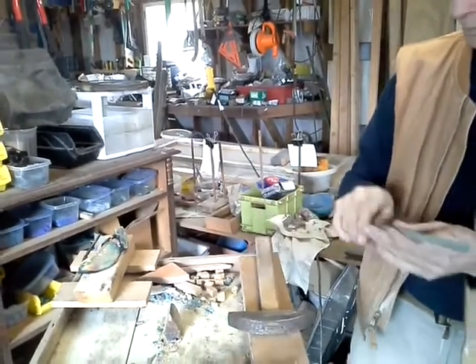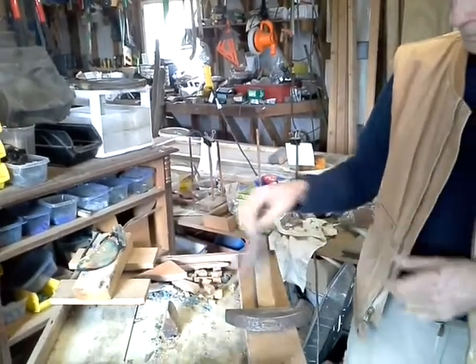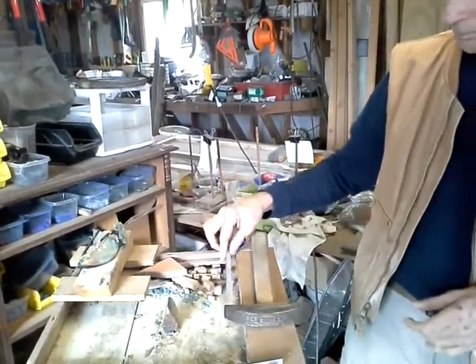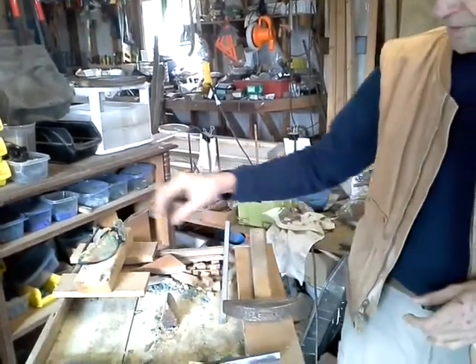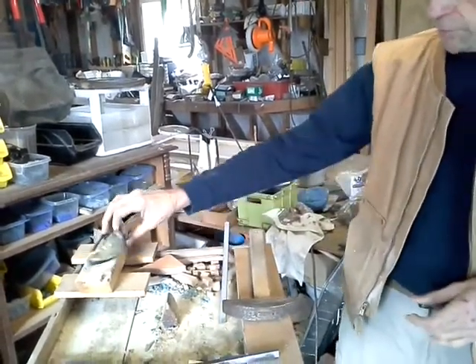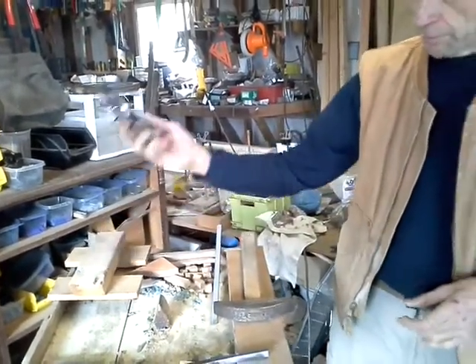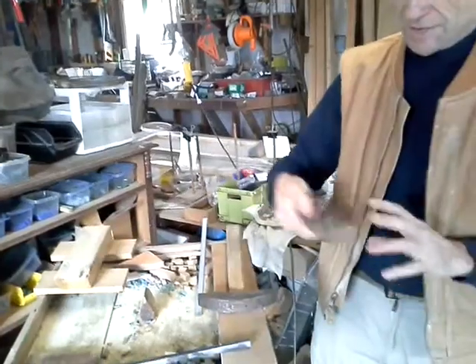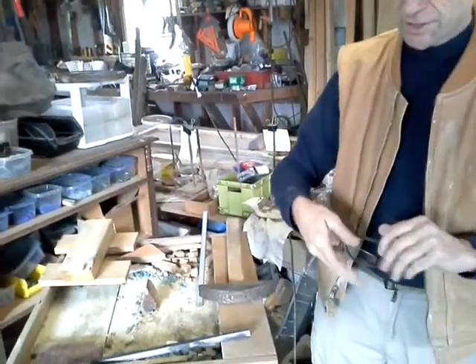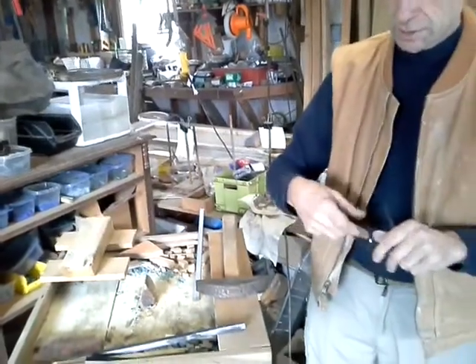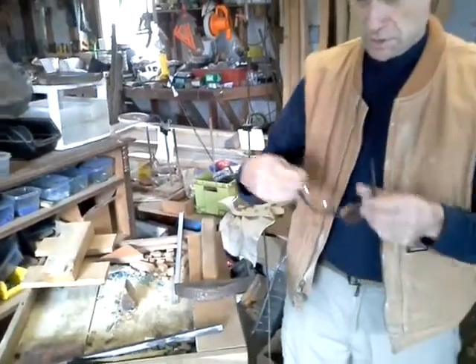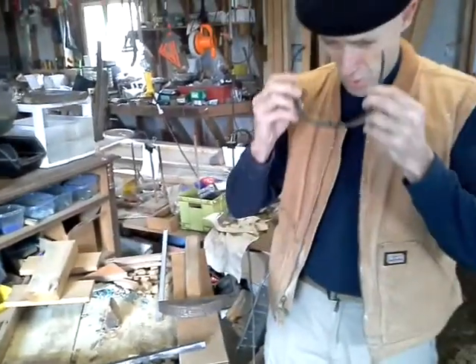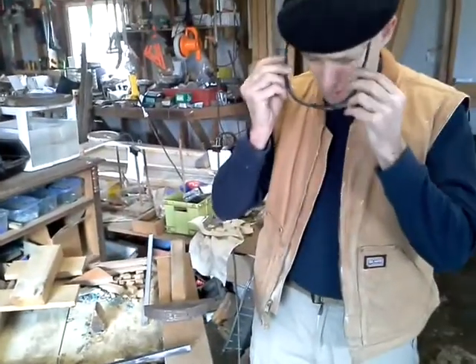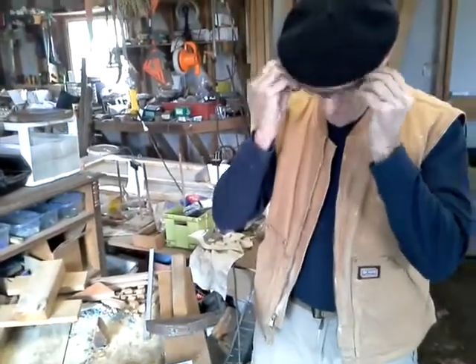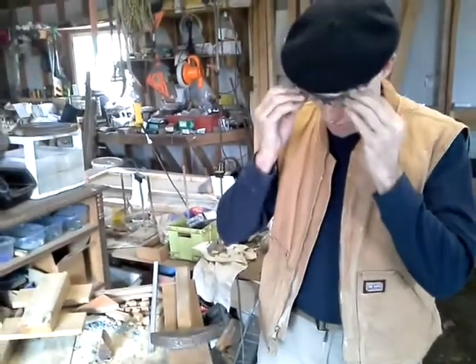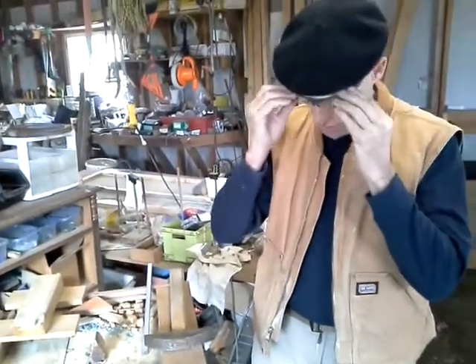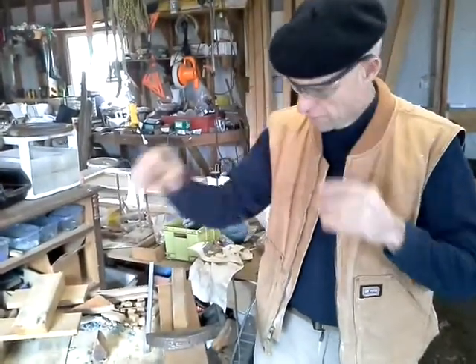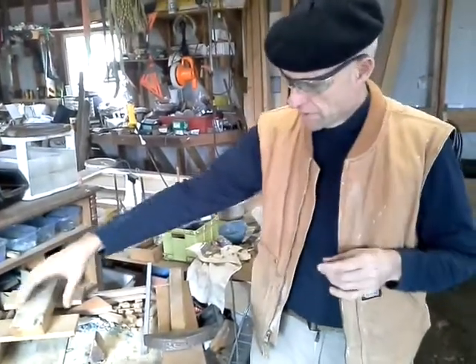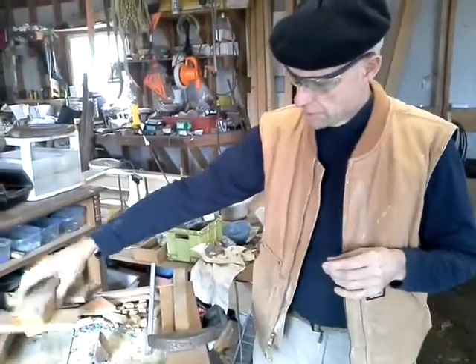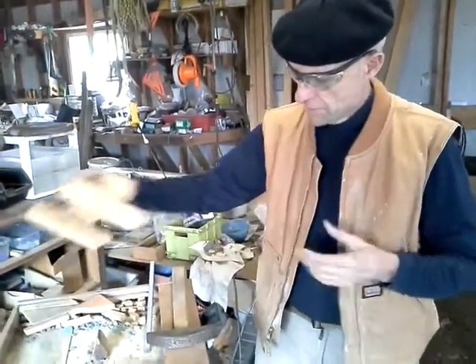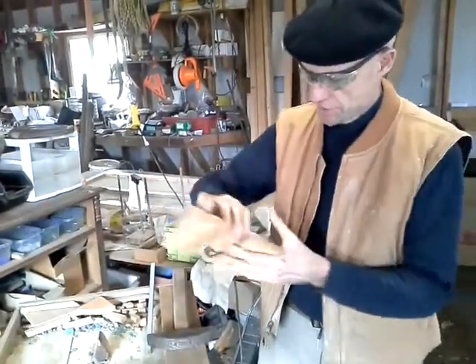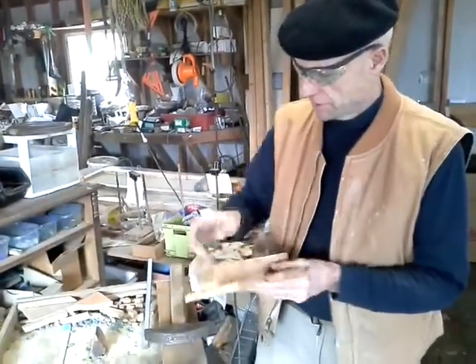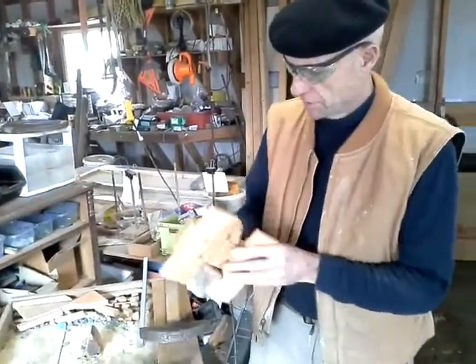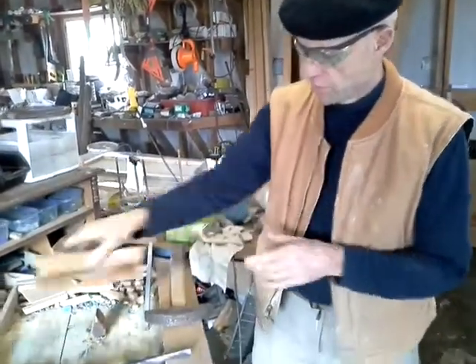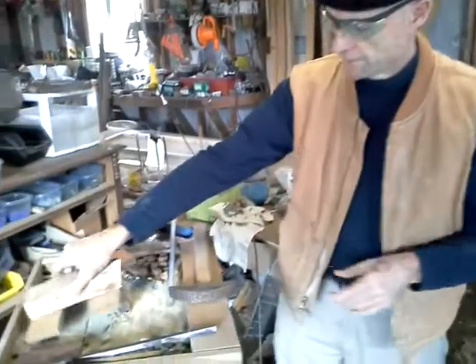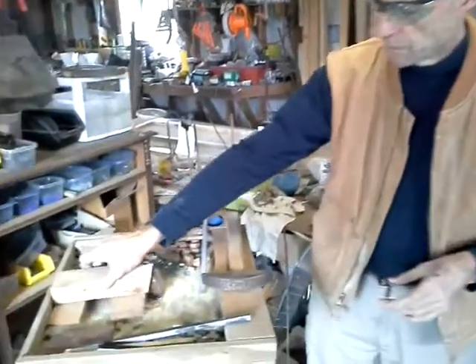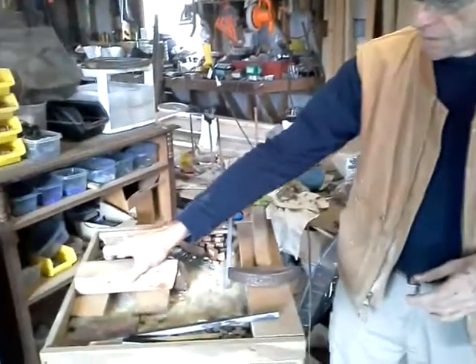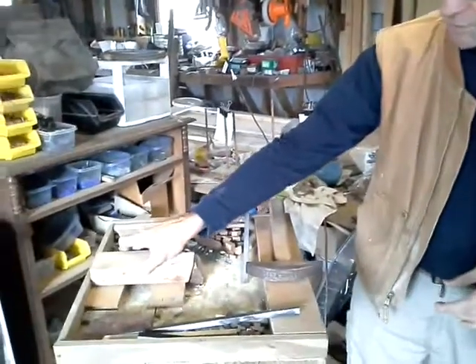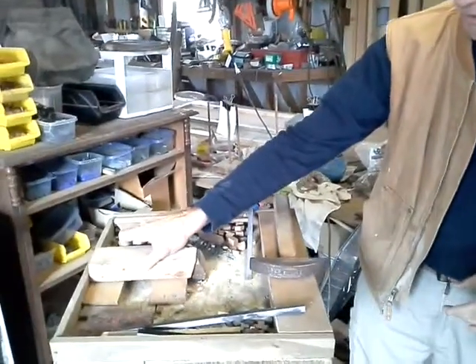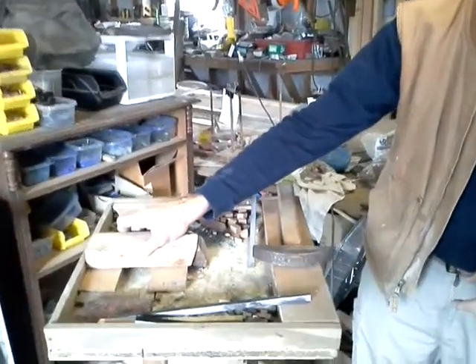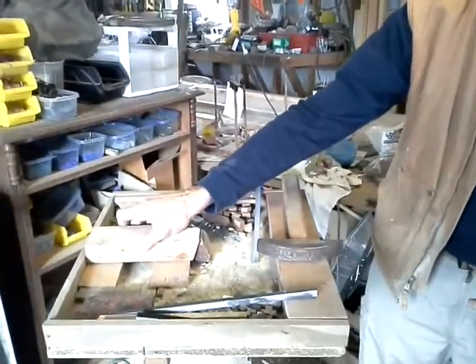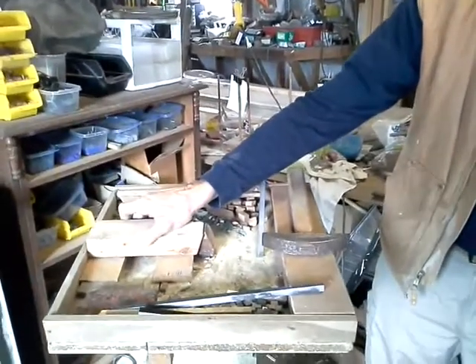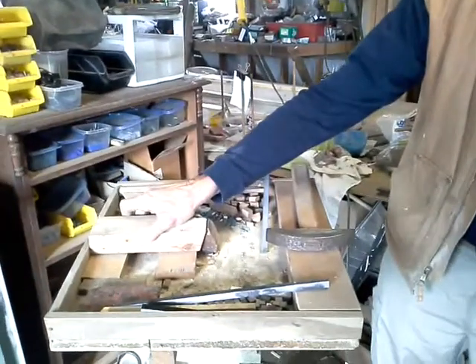So now, first thing: glasses — important, you don't want to damage your eyes. This is a little jig that I built to make my life easier here.